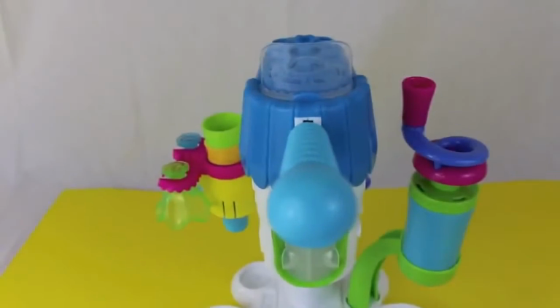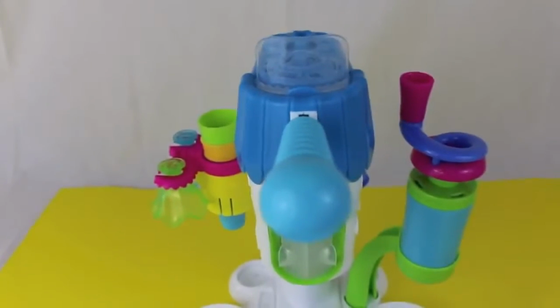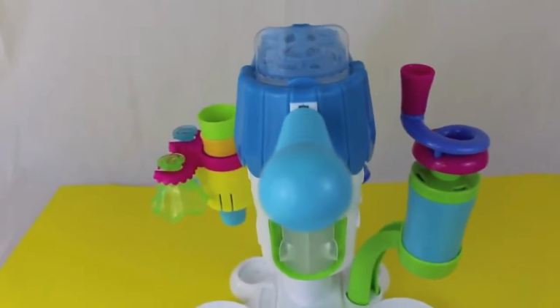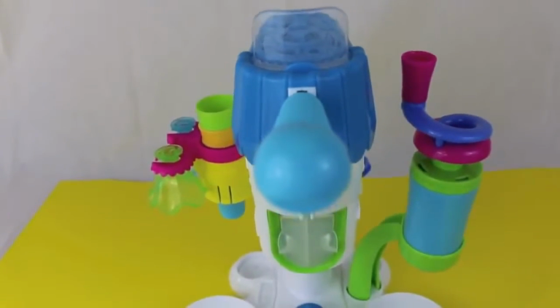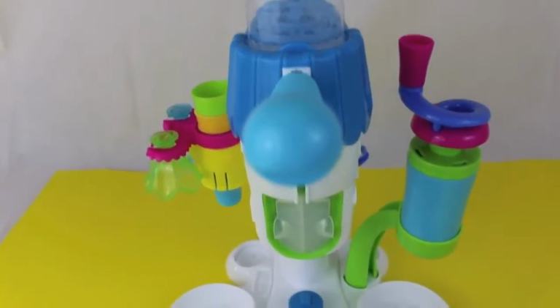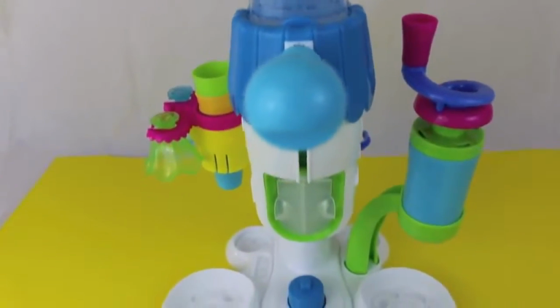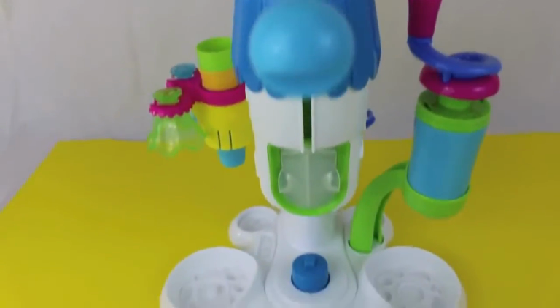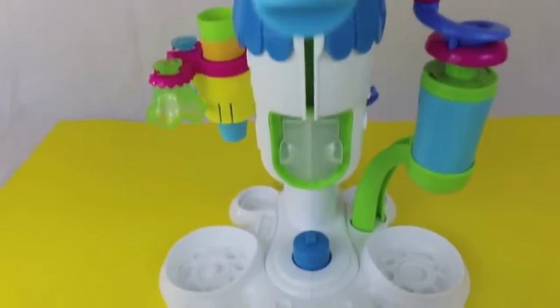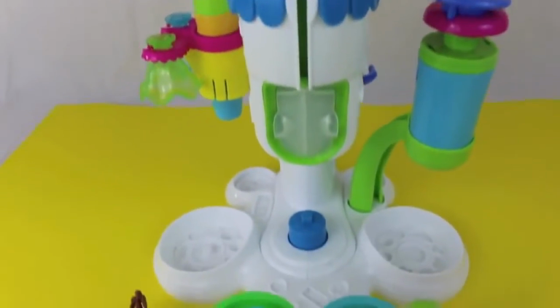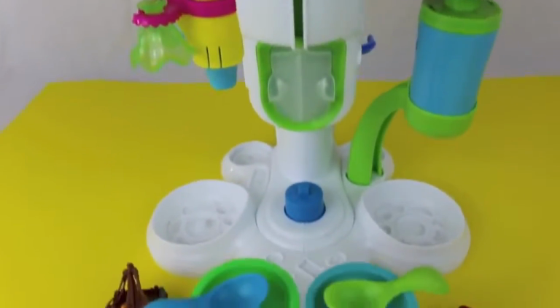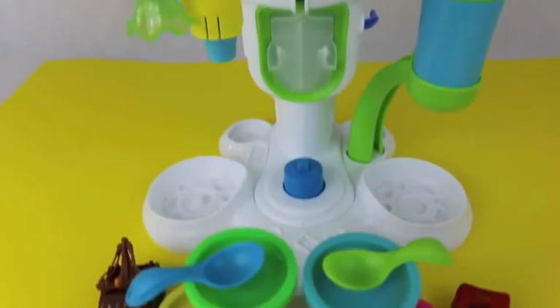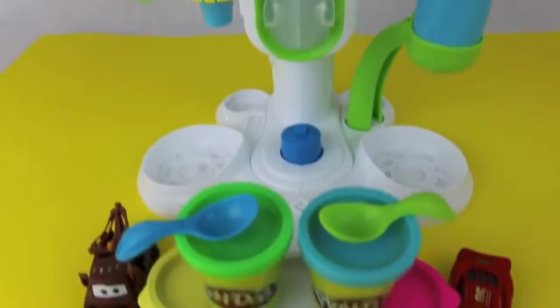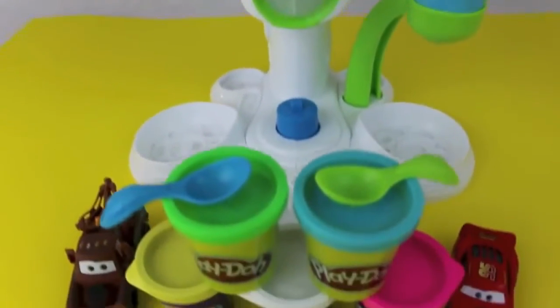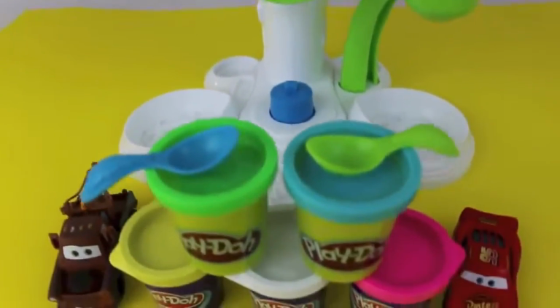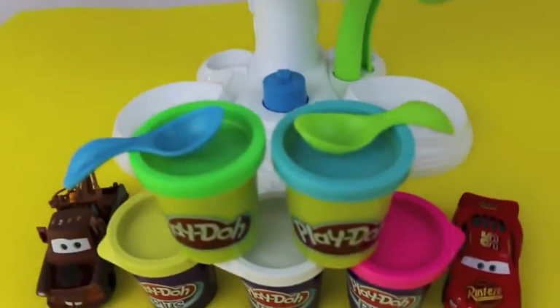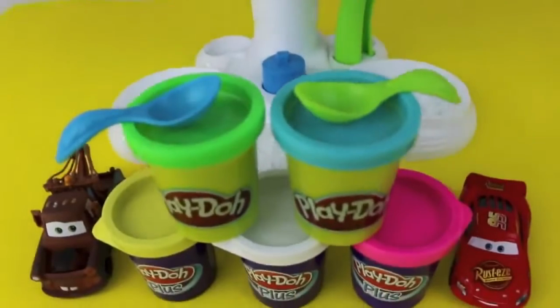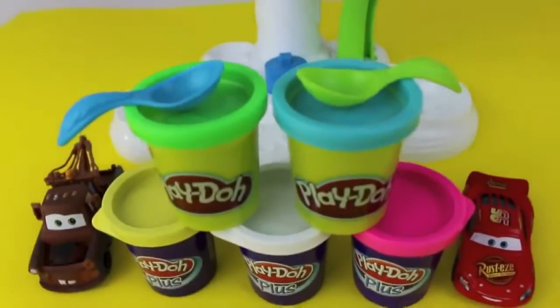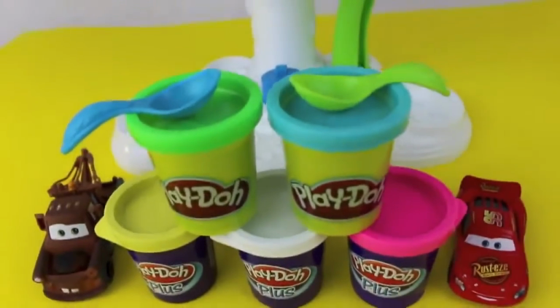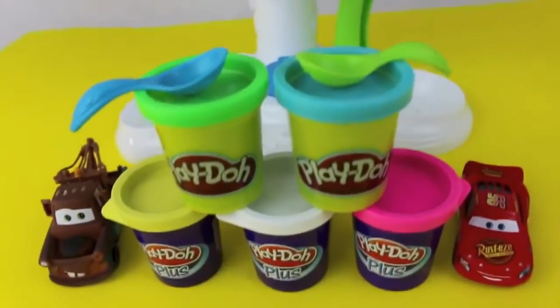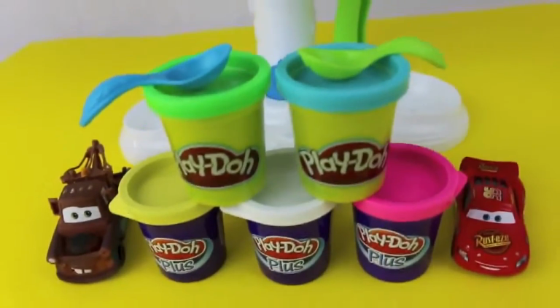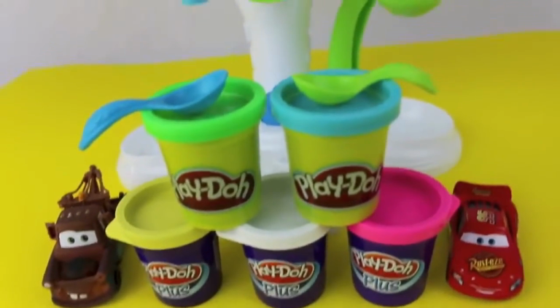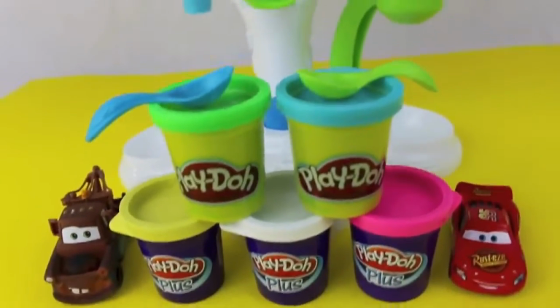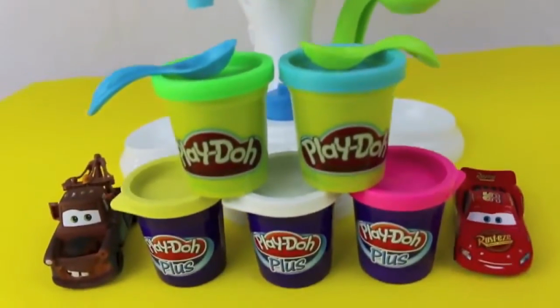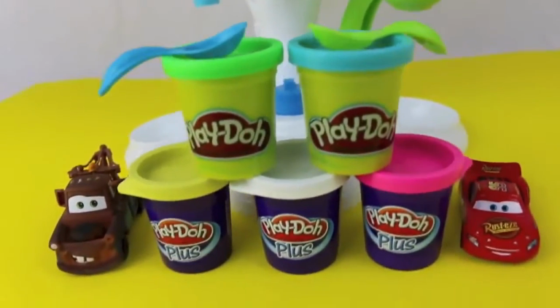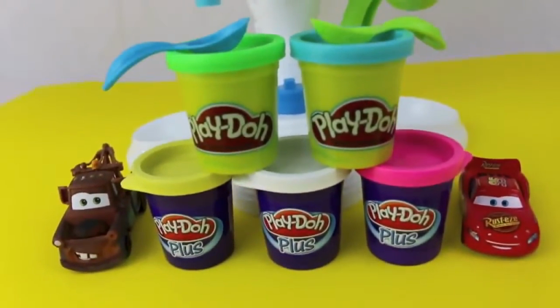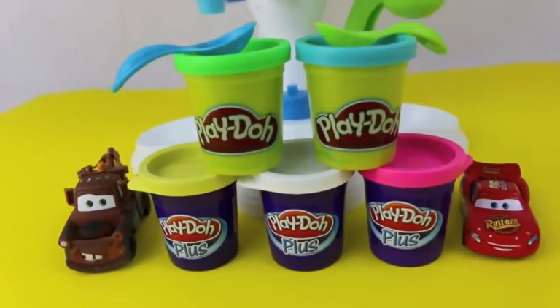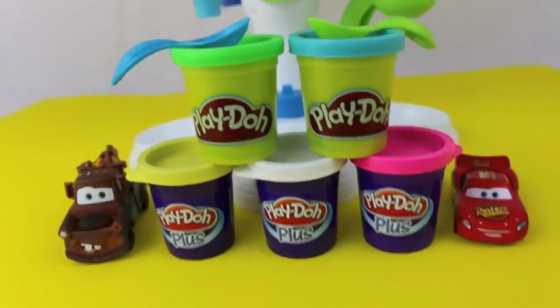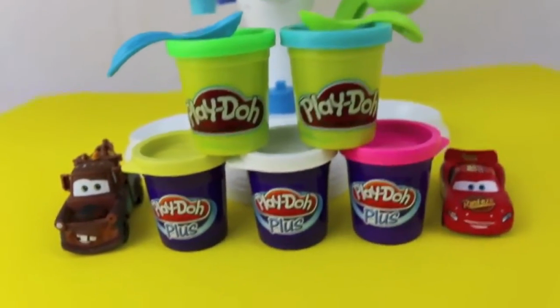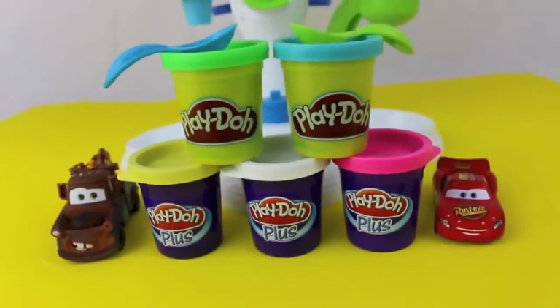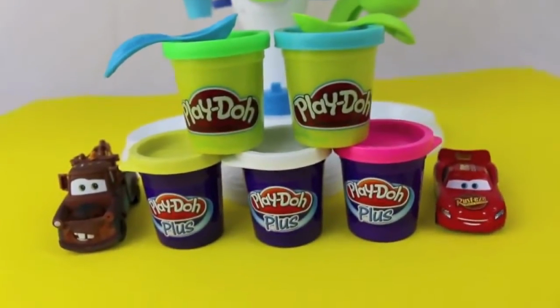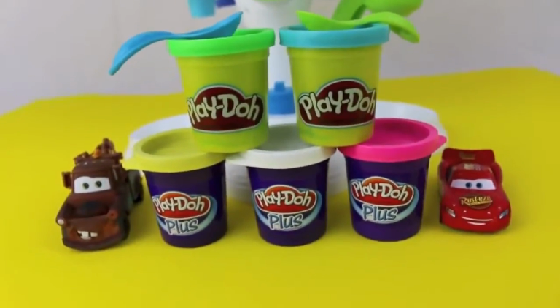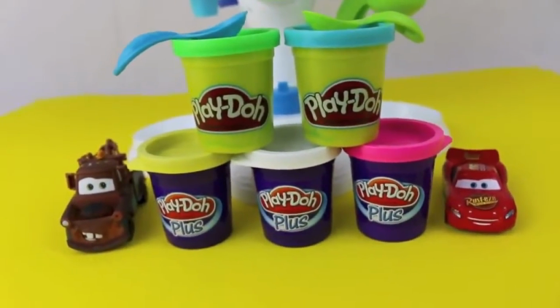Here's the soft serve Play-Doh ice cream maker and the Play-Doh that comes with it. It's Mater and Lightning McQueen!